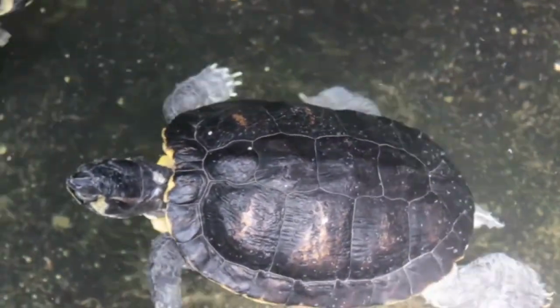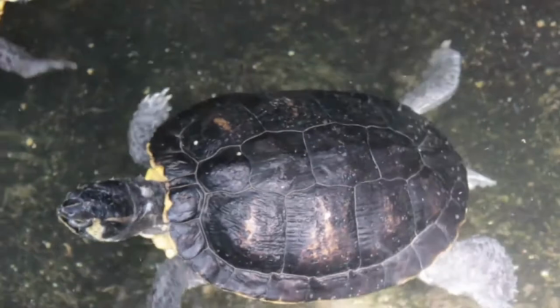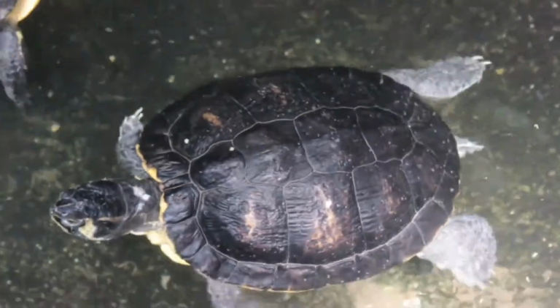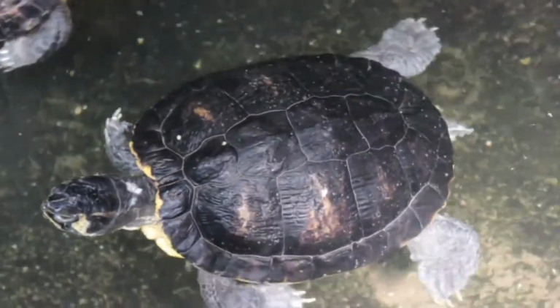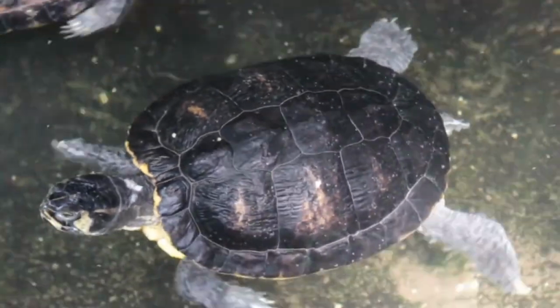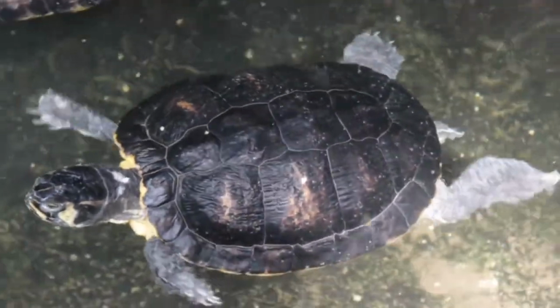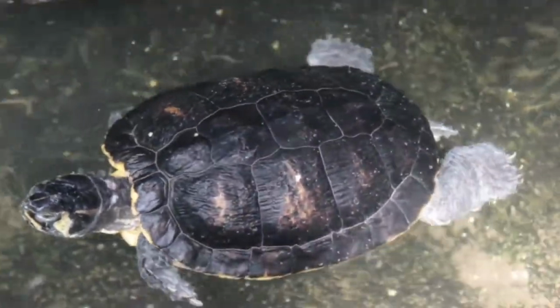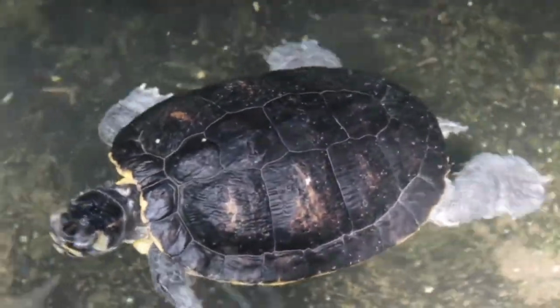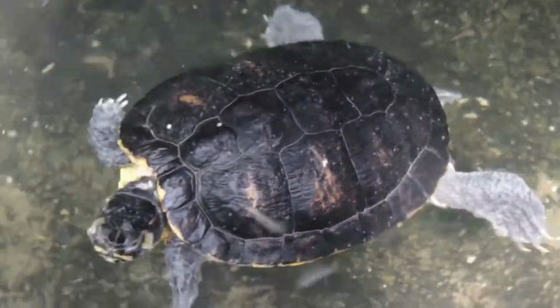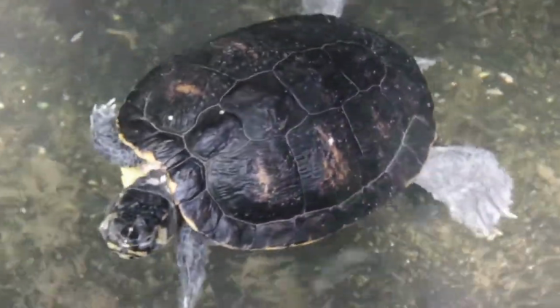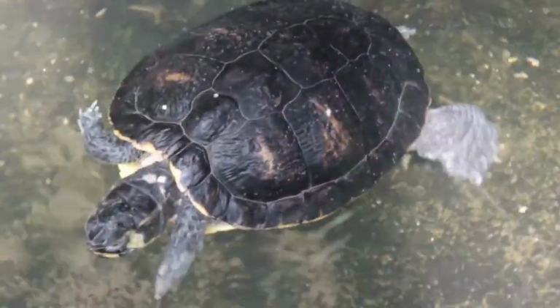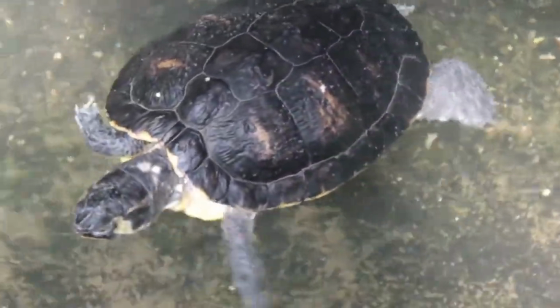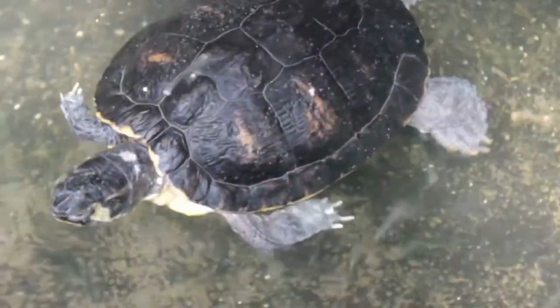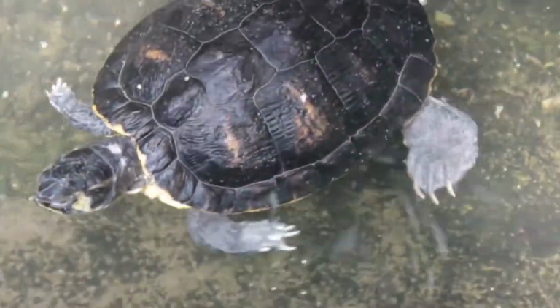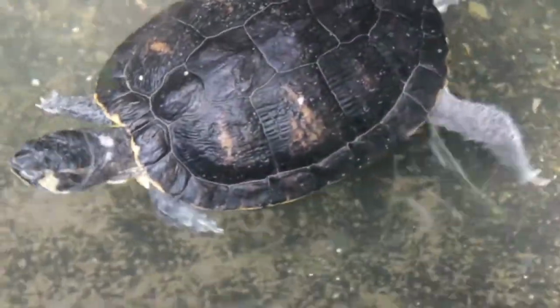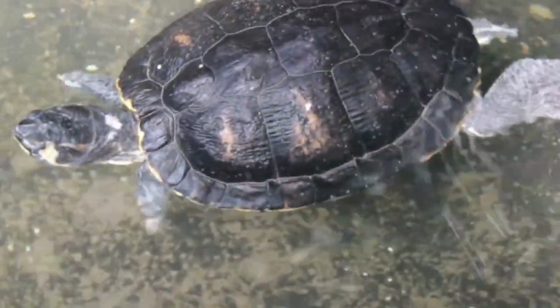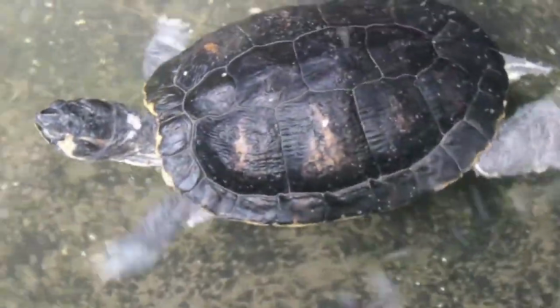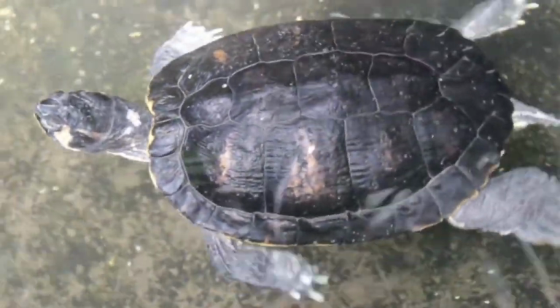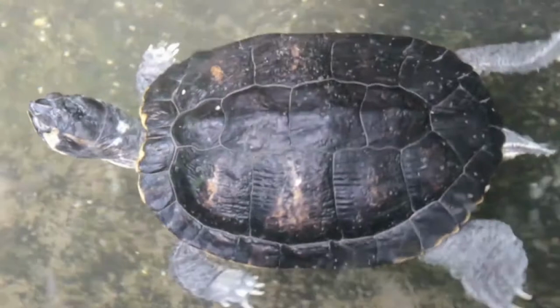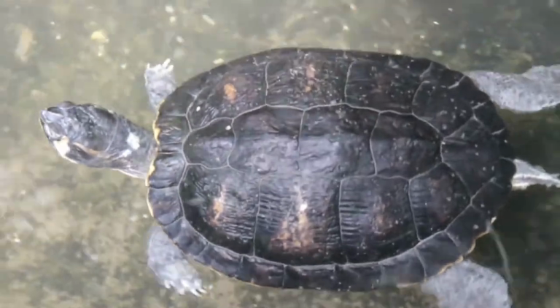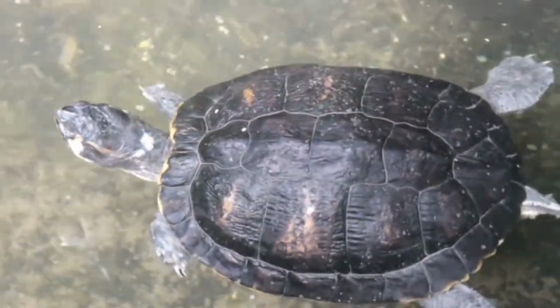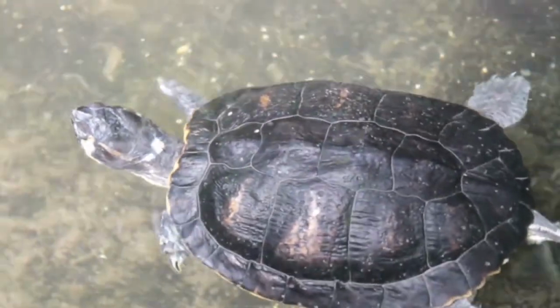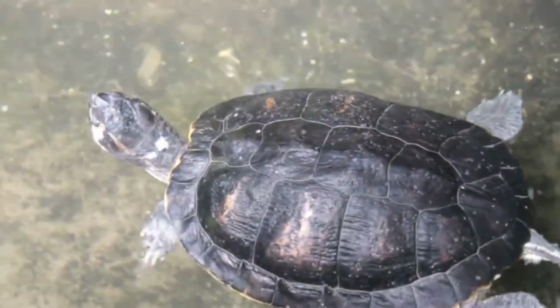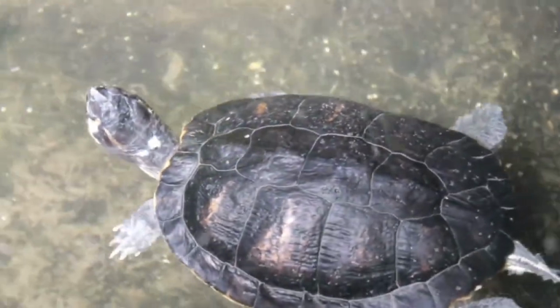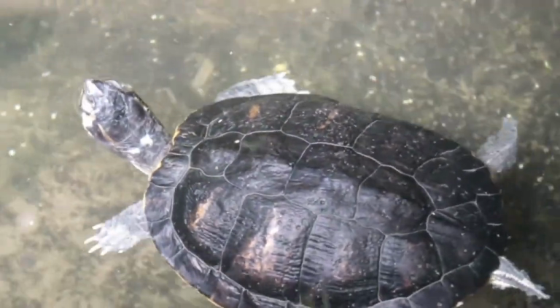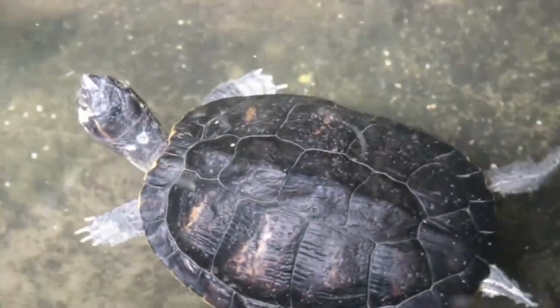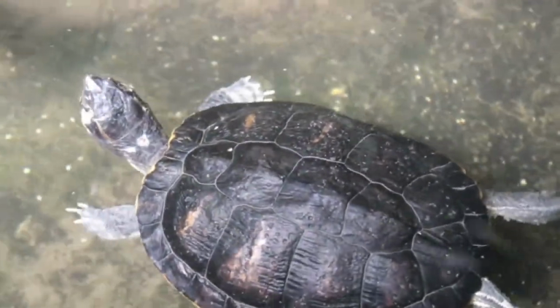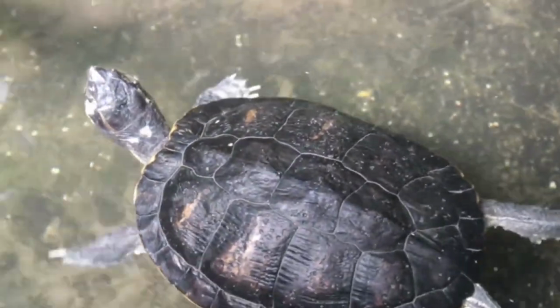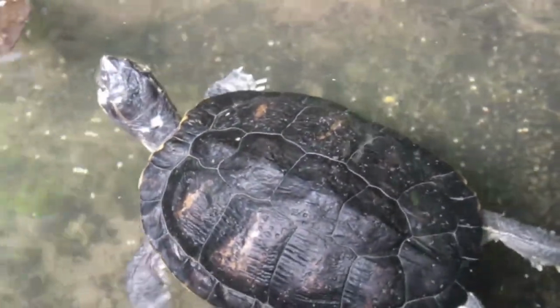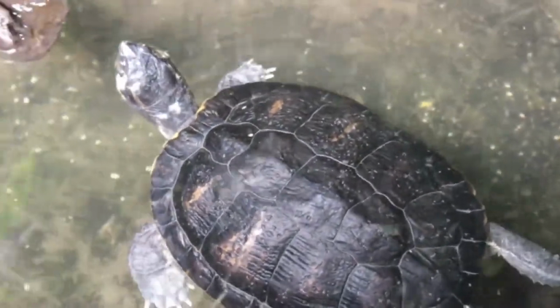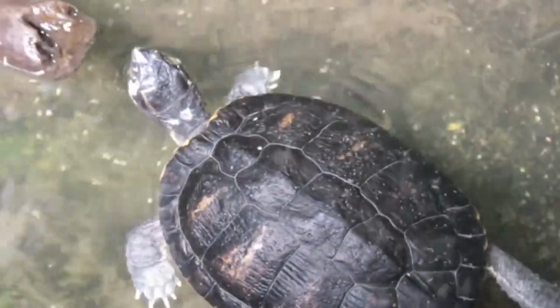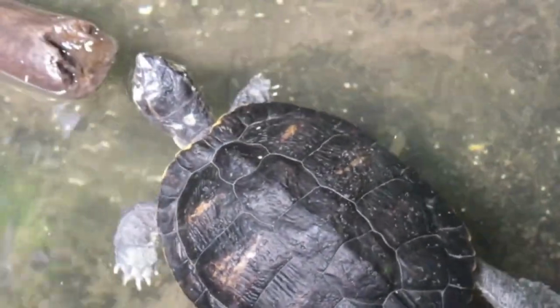Turtle is the umbrella term for all 200 species of the Testudine group, which includes turtles, tortoises, and terrapins.